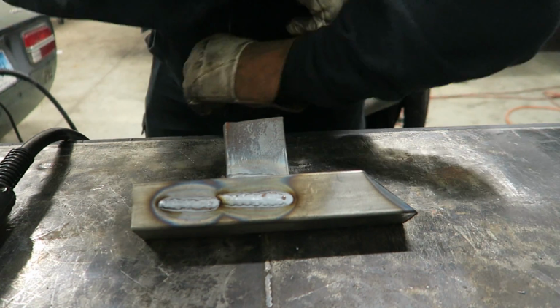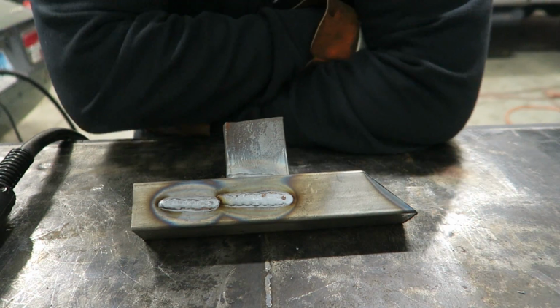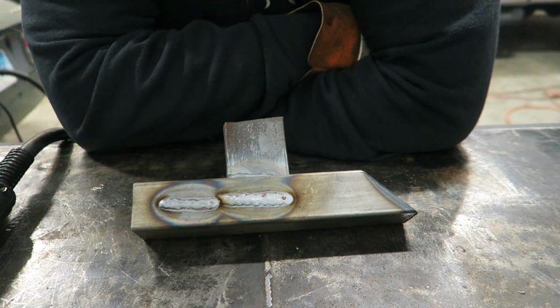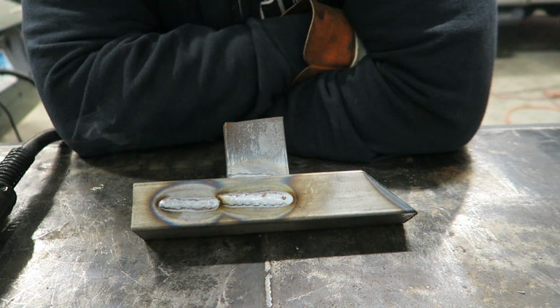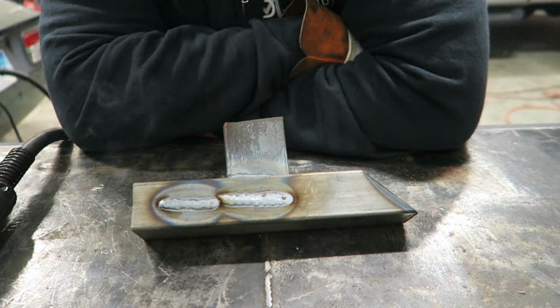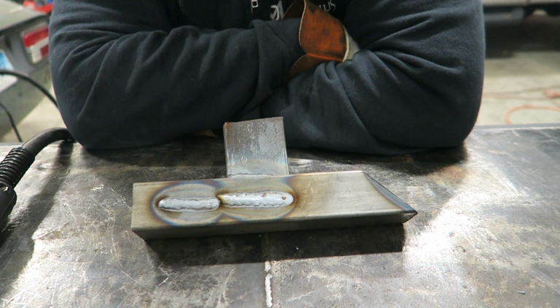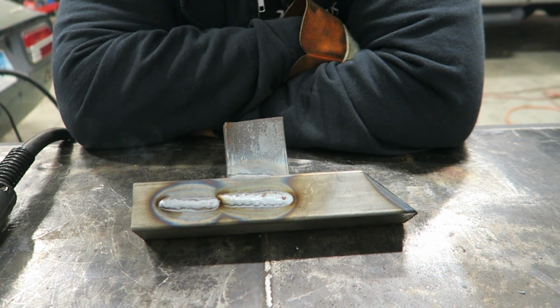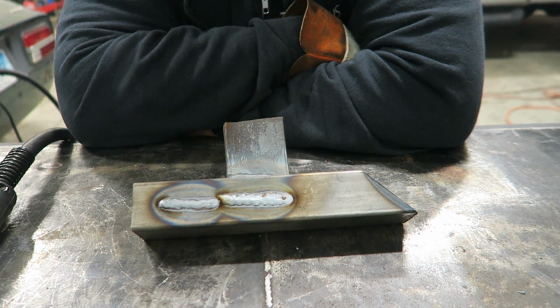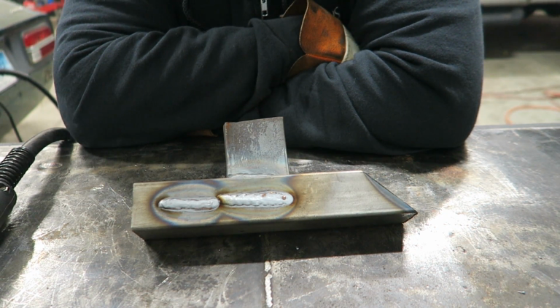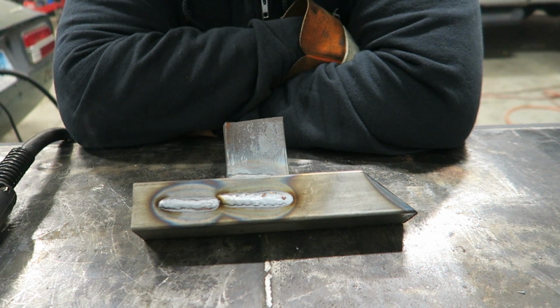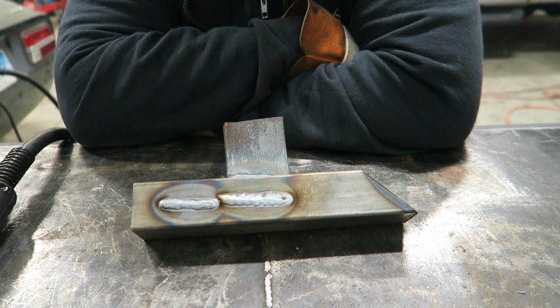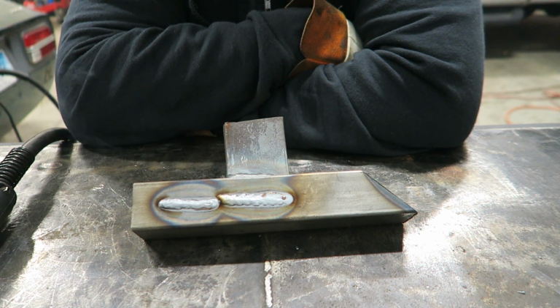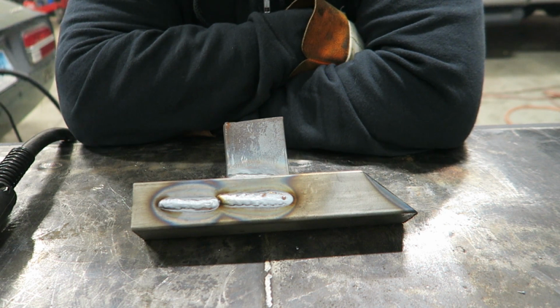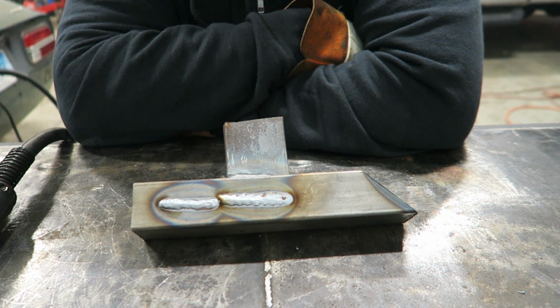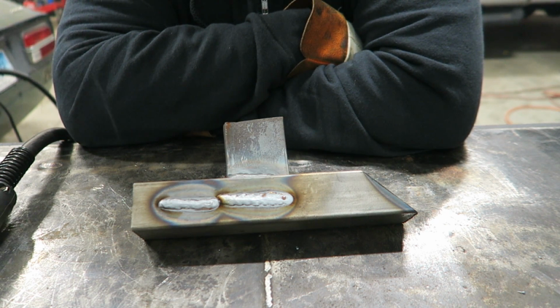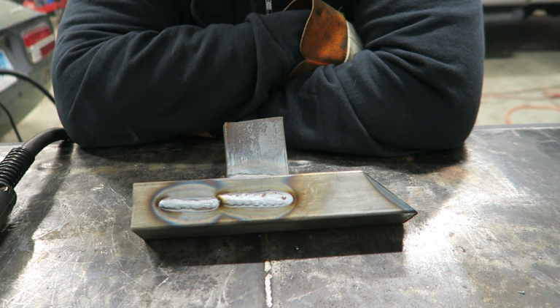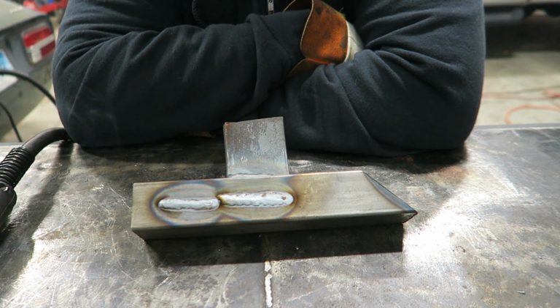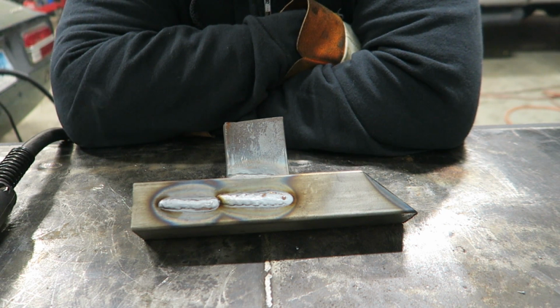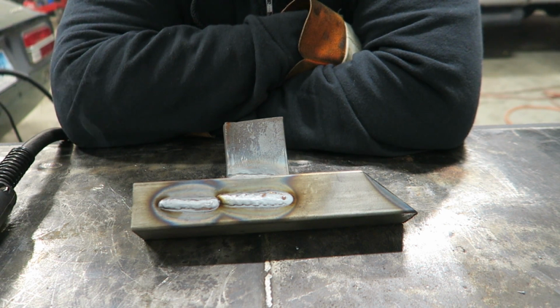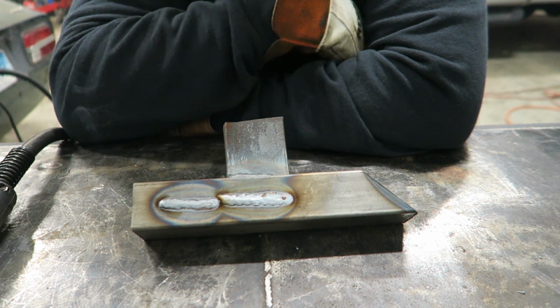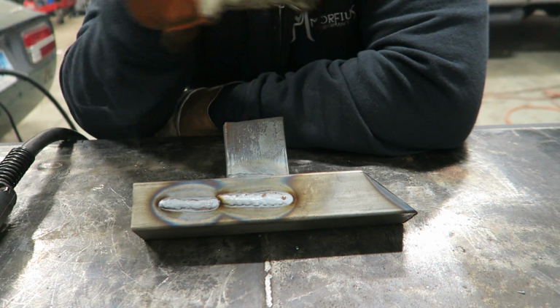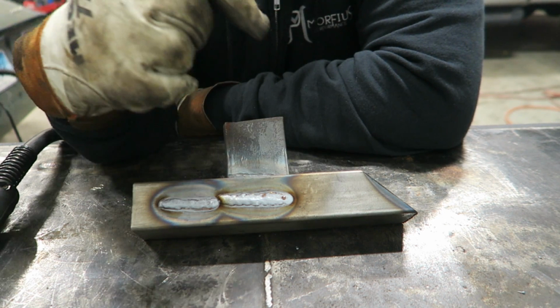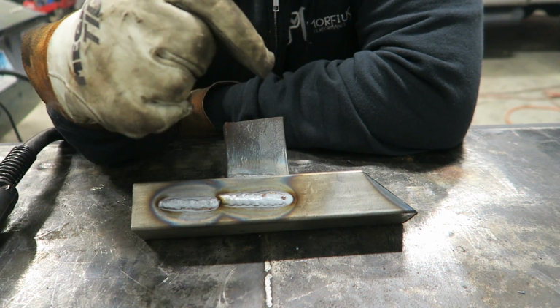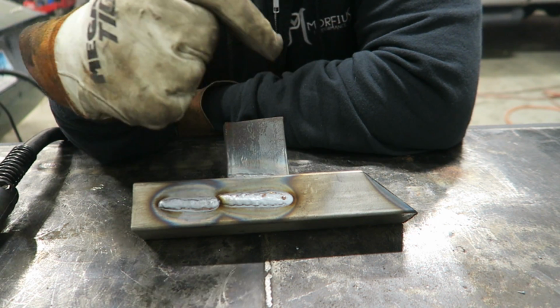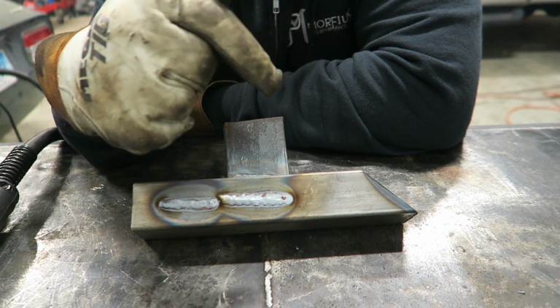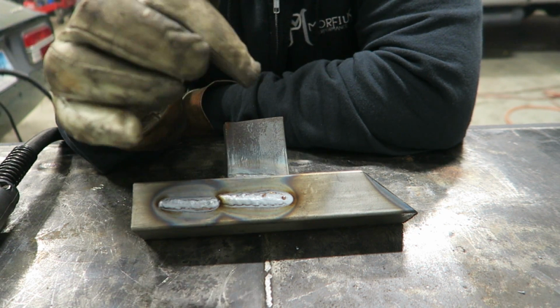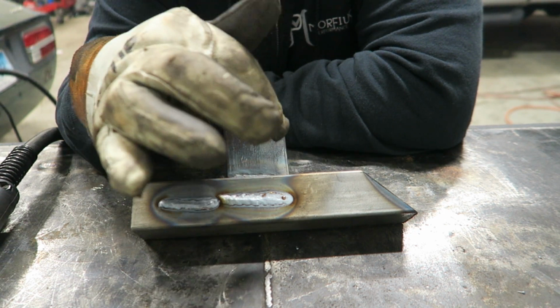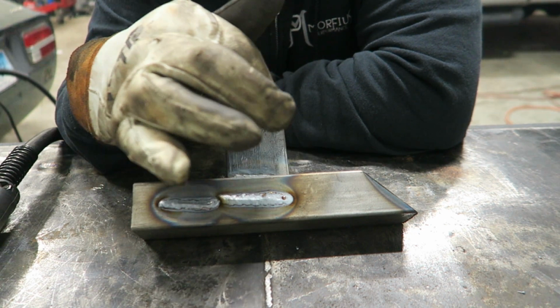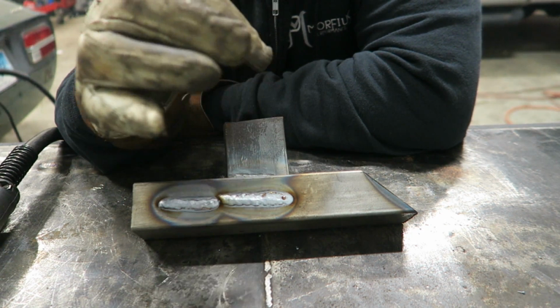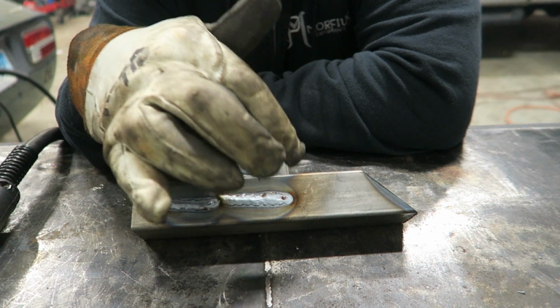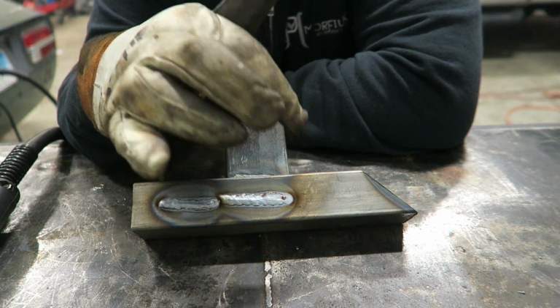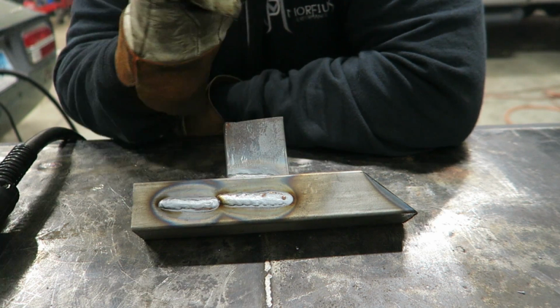Now let's turn it up - we're going to turn it up to about four or five and increase the wire speed a little bit, and you'll see what happens.